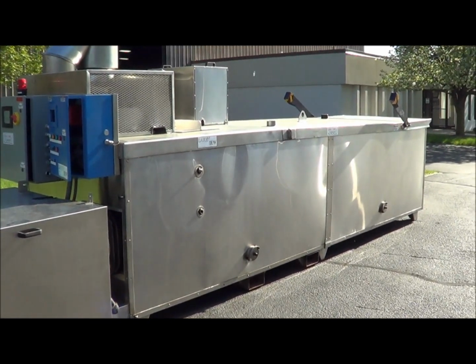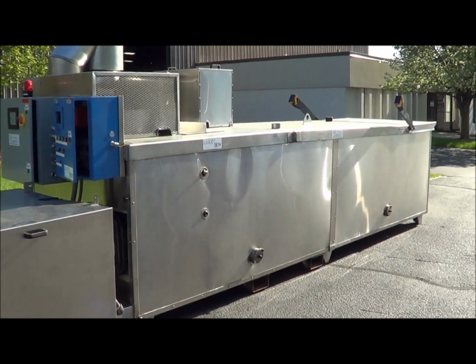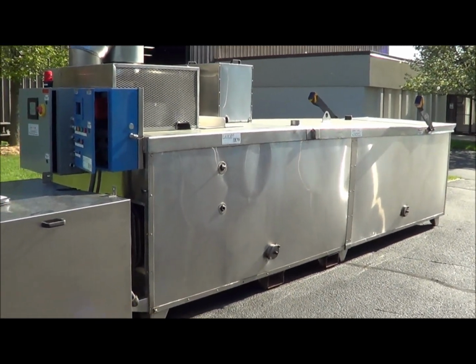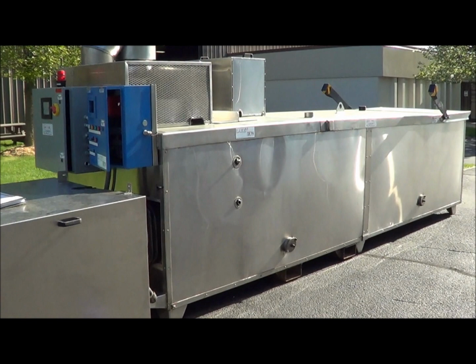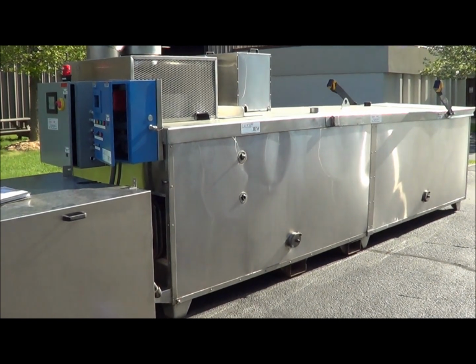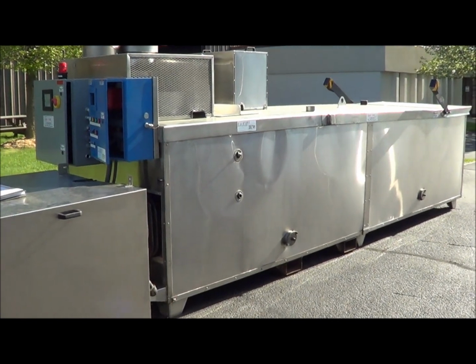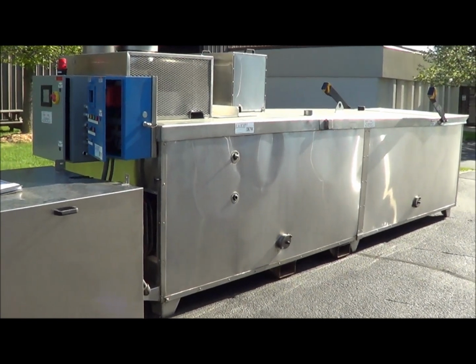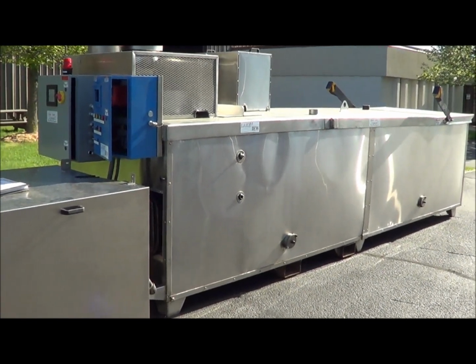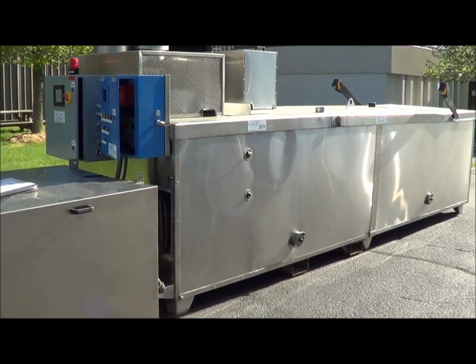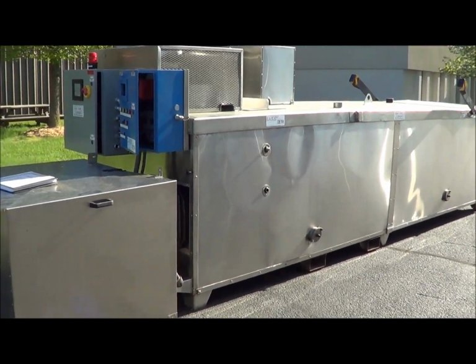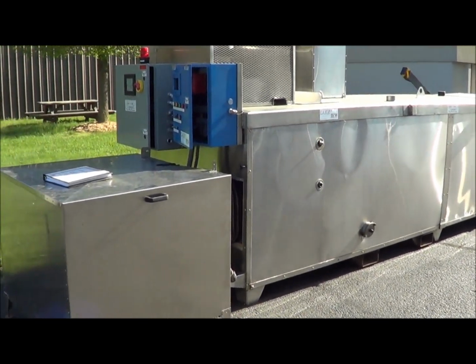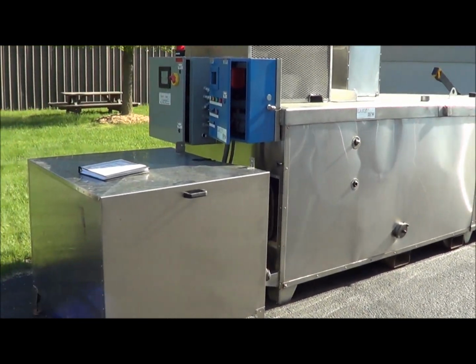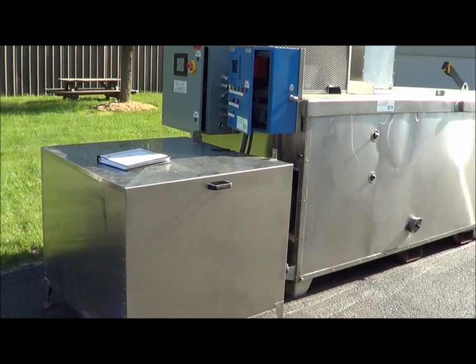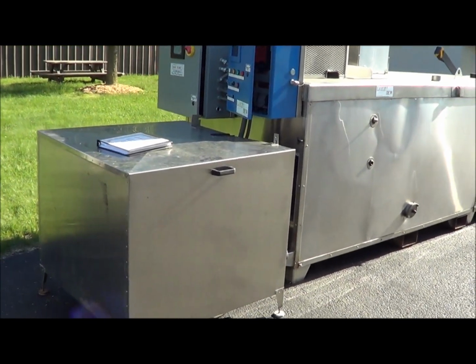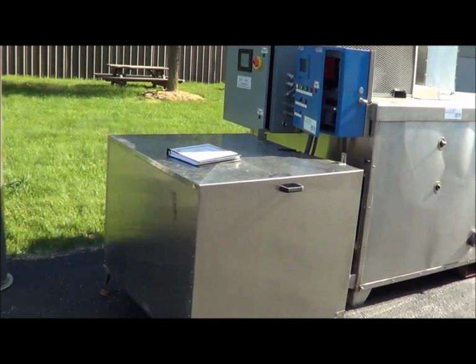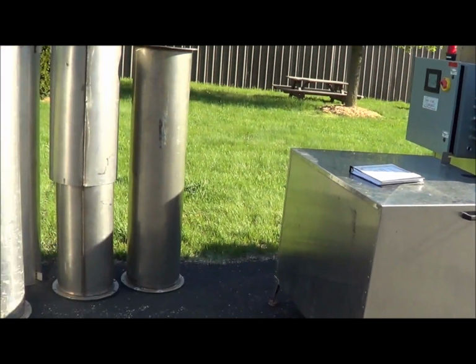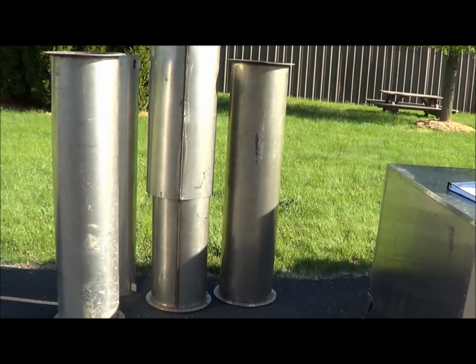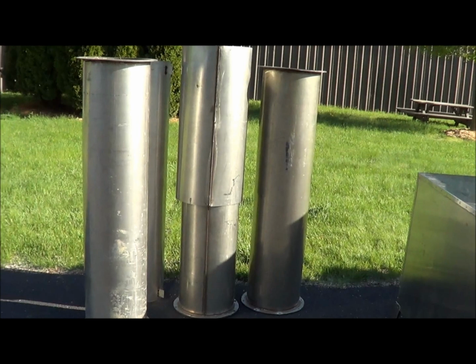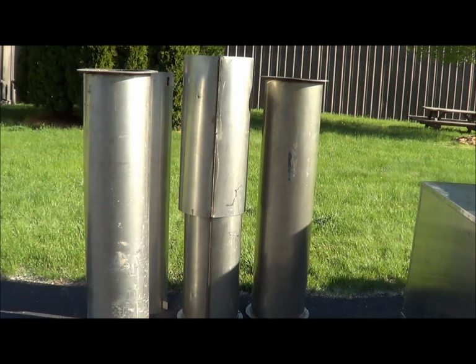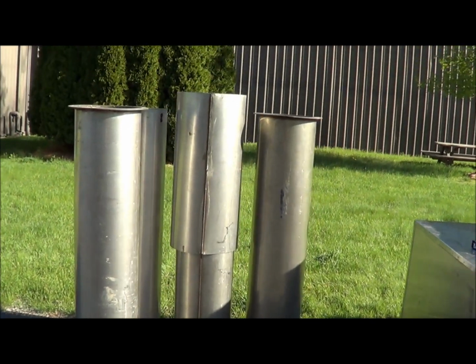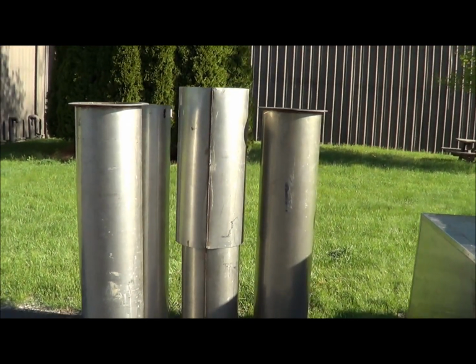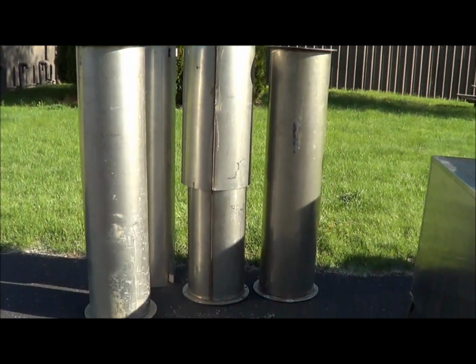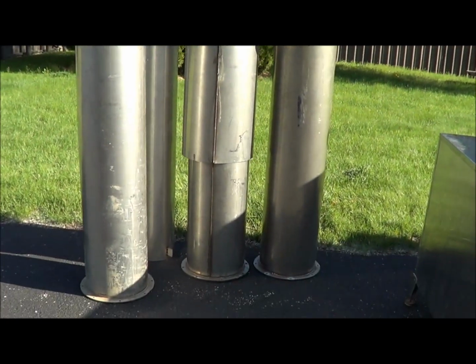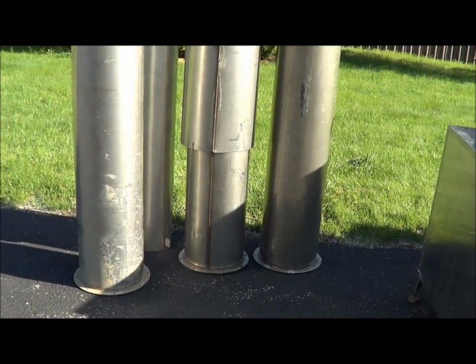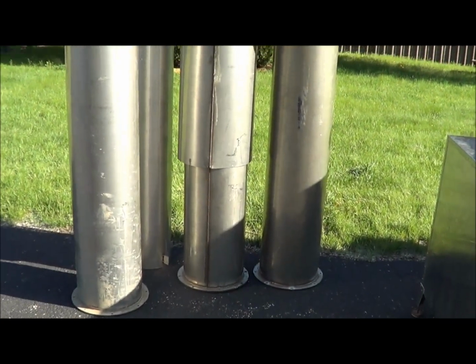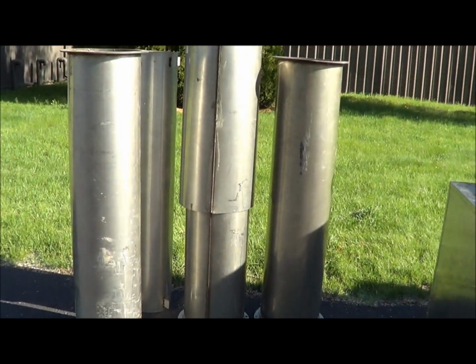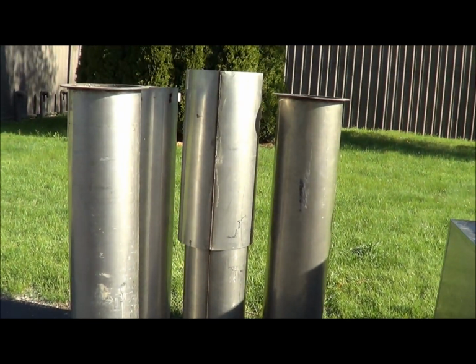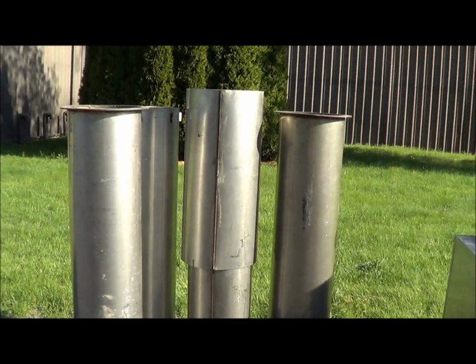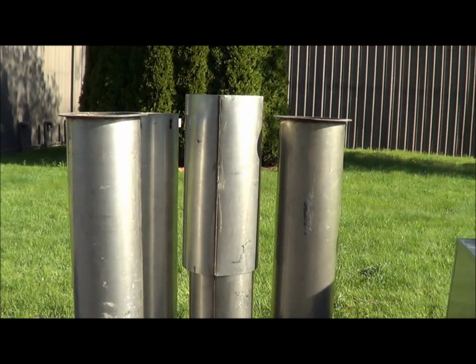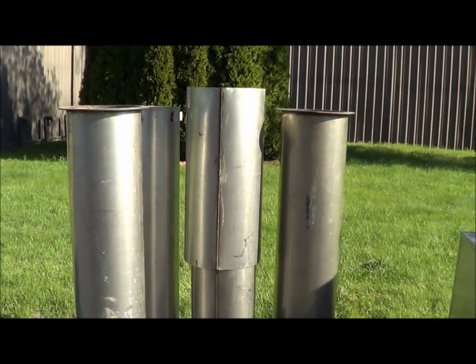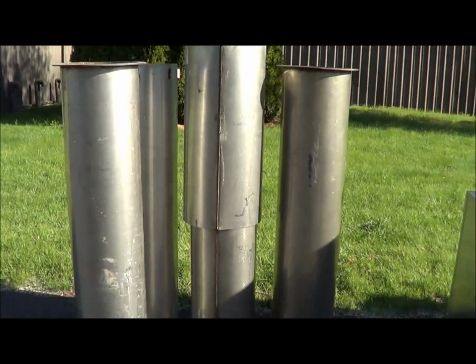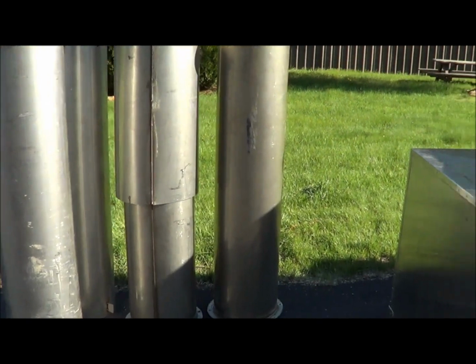The stainless steel construction is 316, 10 gauge. It also comes with four 5-foot sections of 316 stainless stack as well.